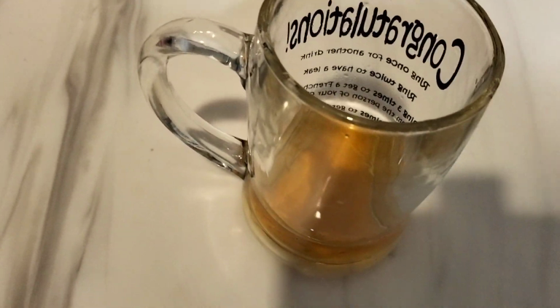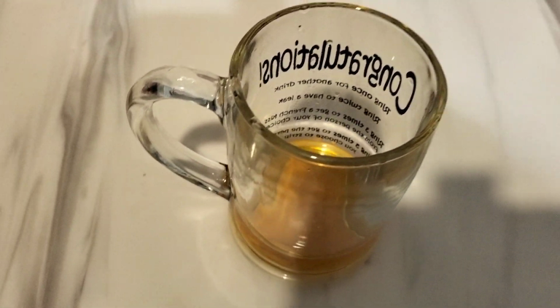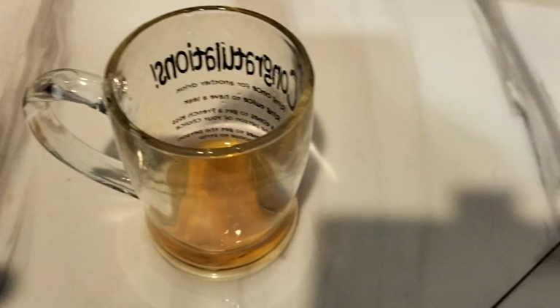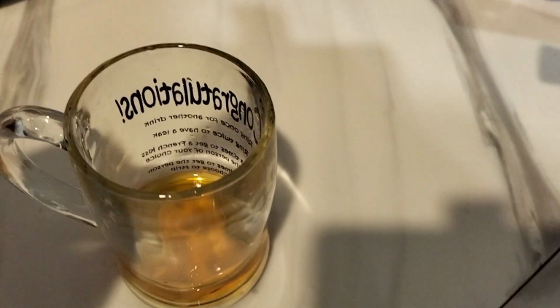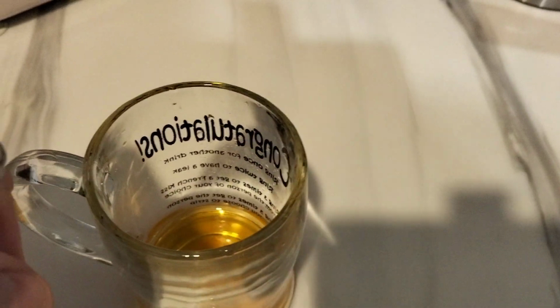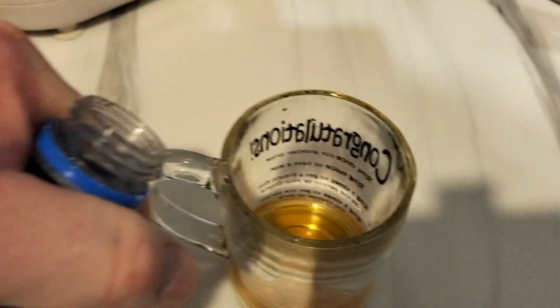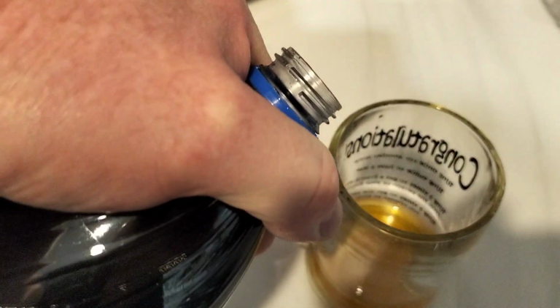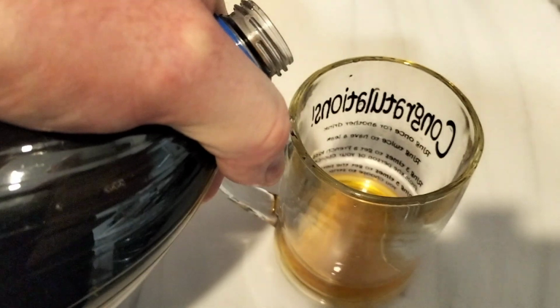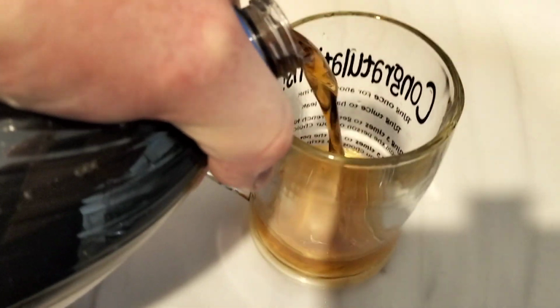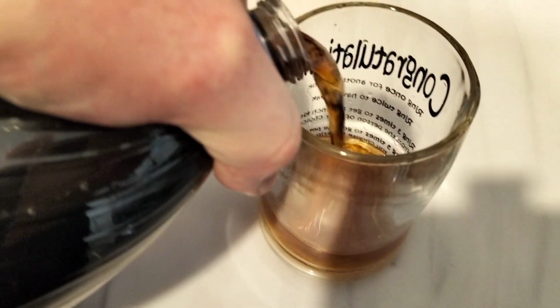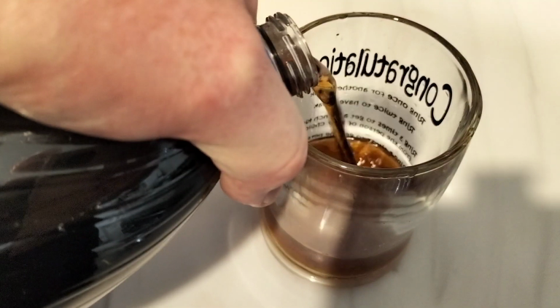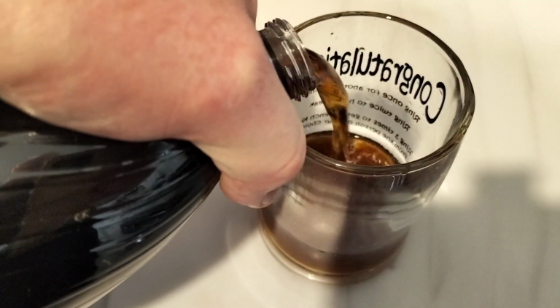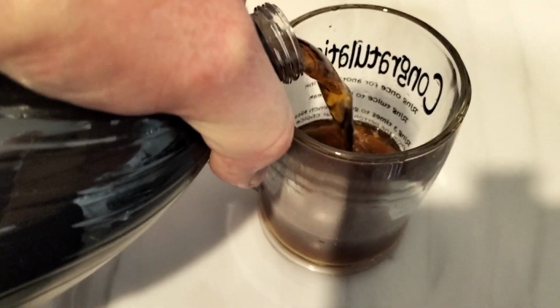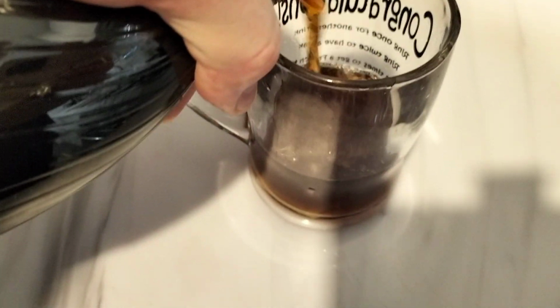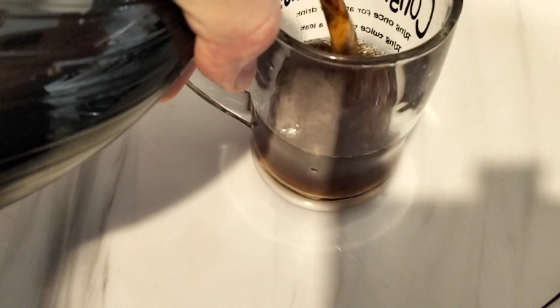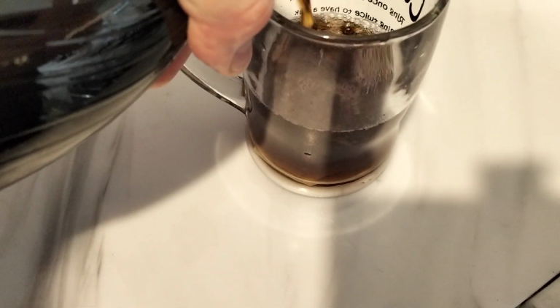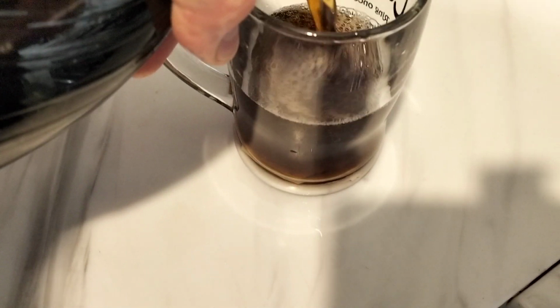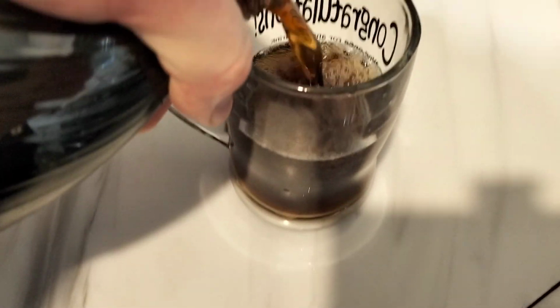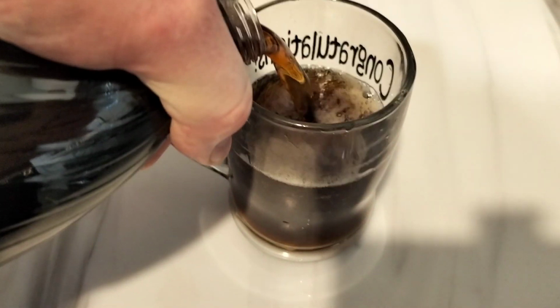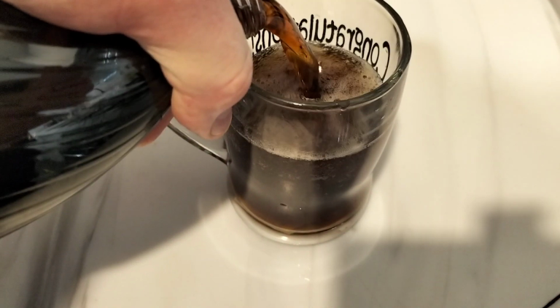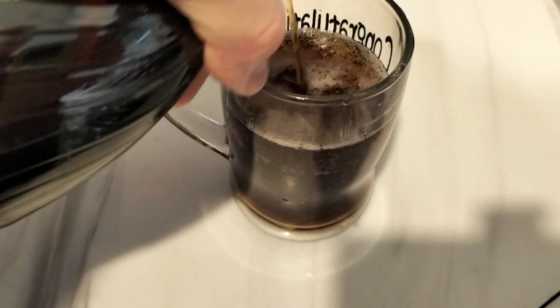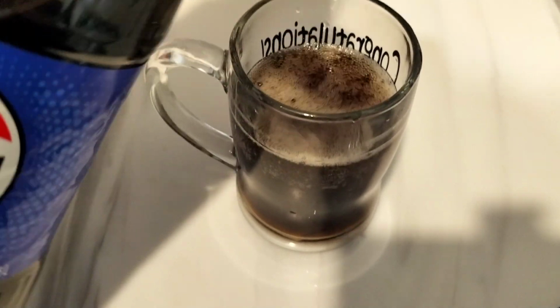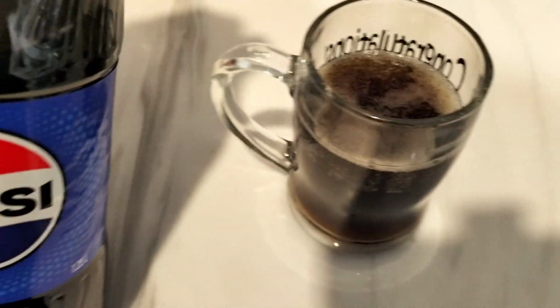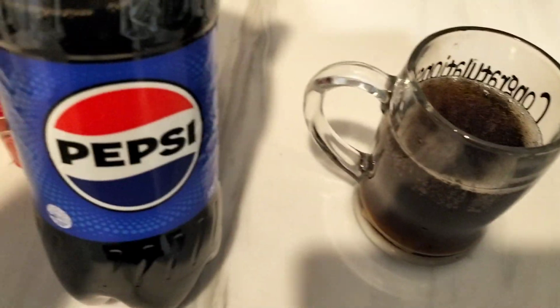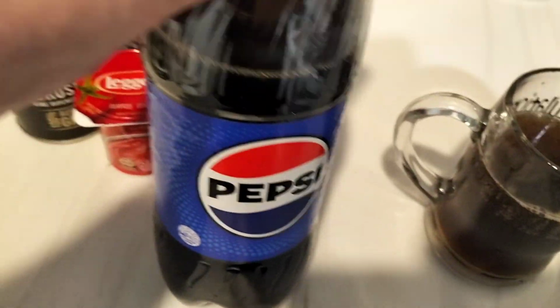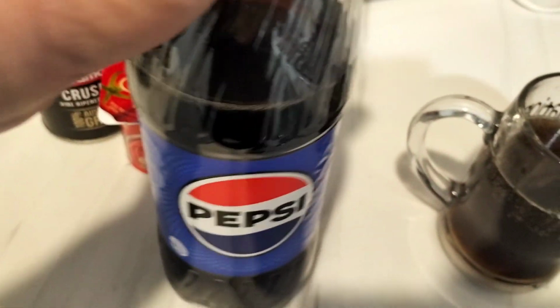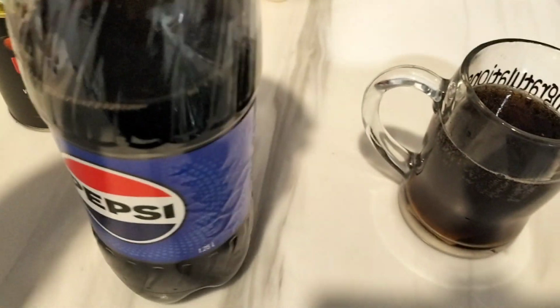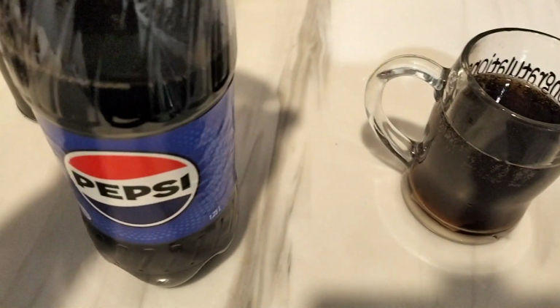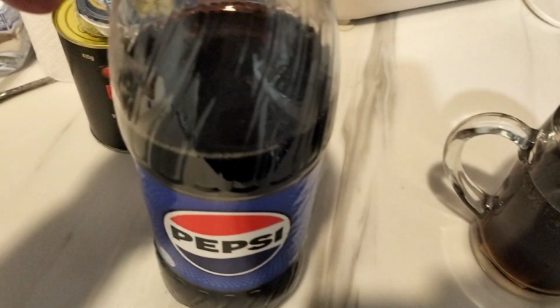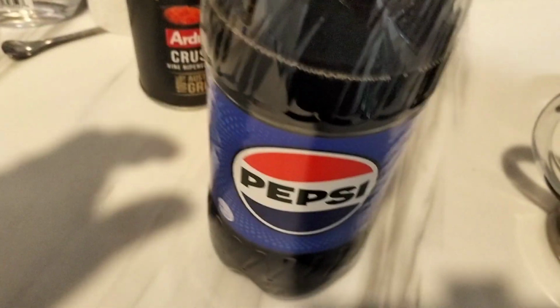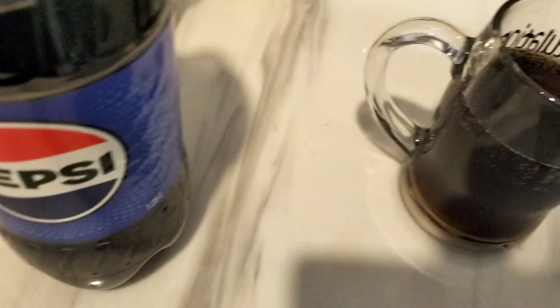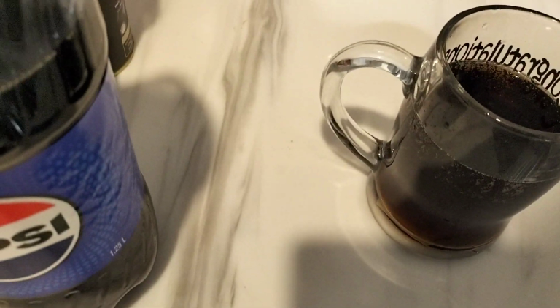Now, we take some water and we top this up. Some of you might say that my water is not super clean, but I disagree.